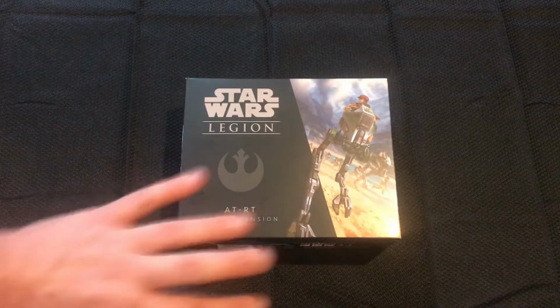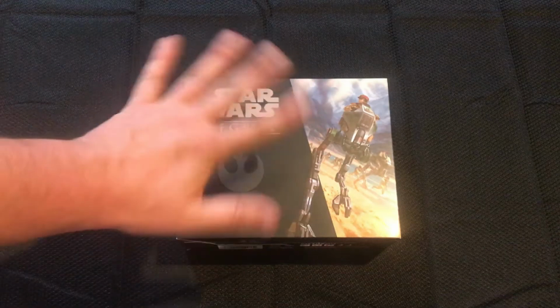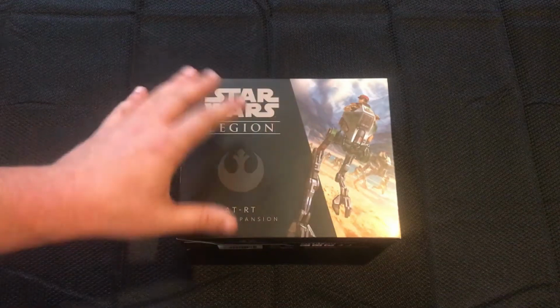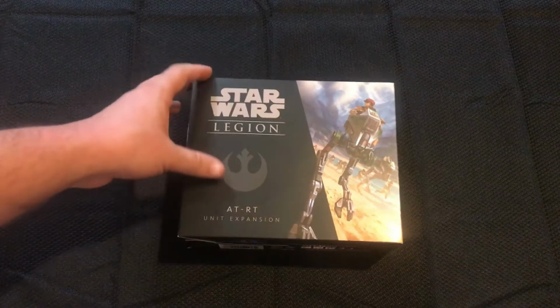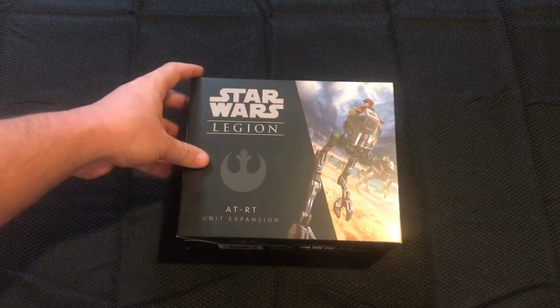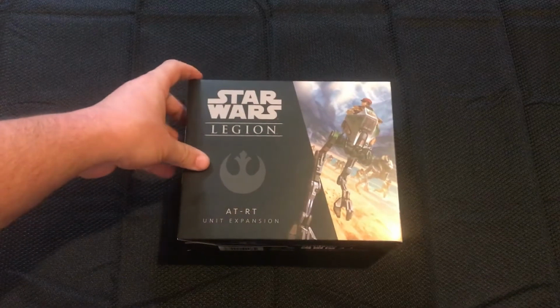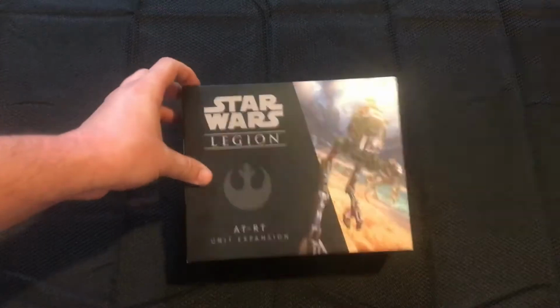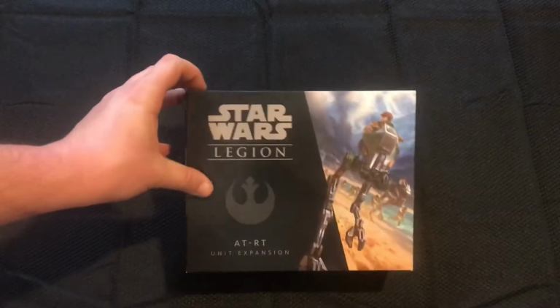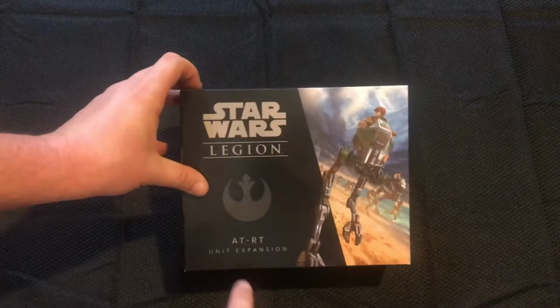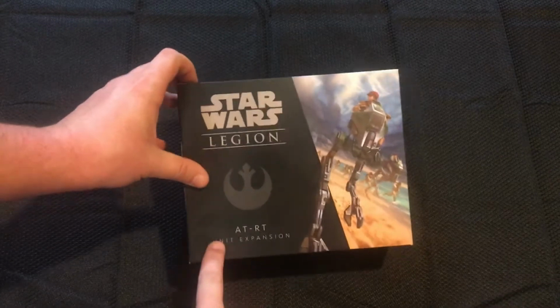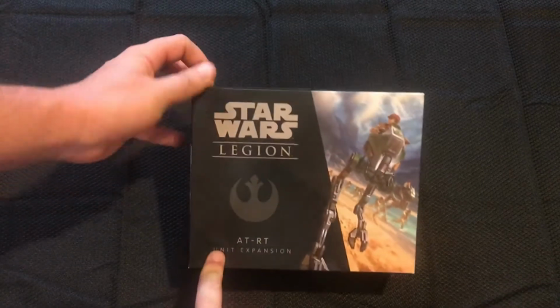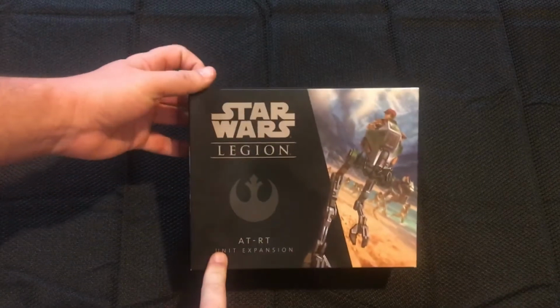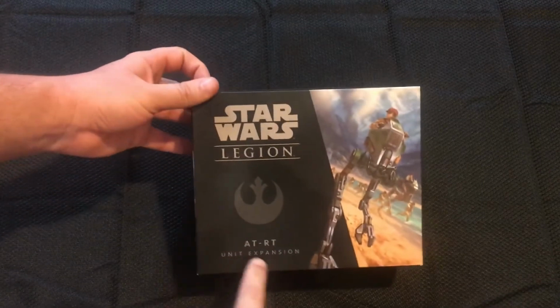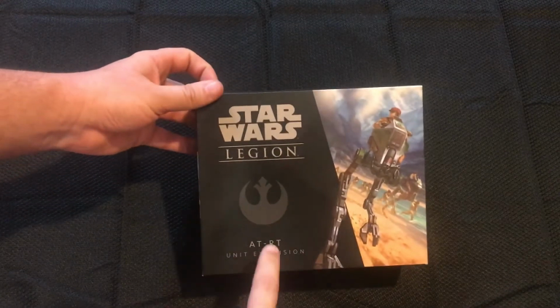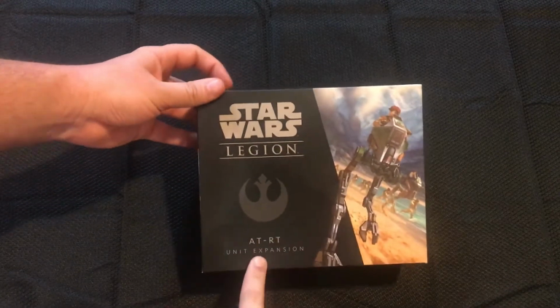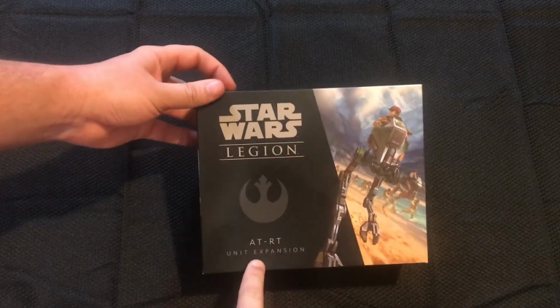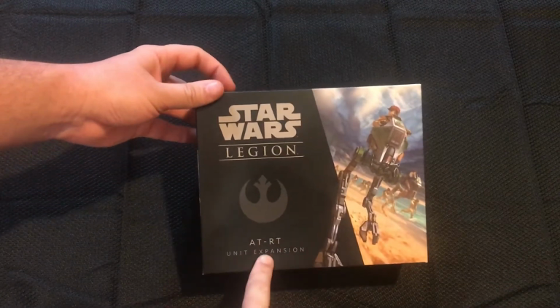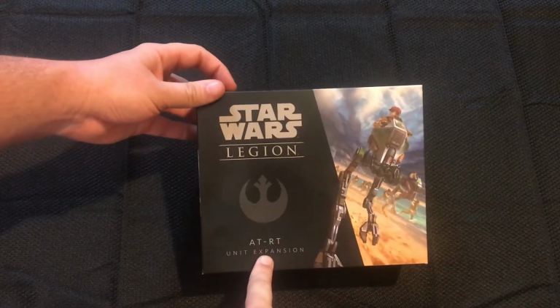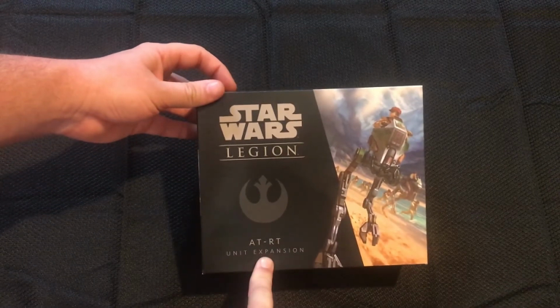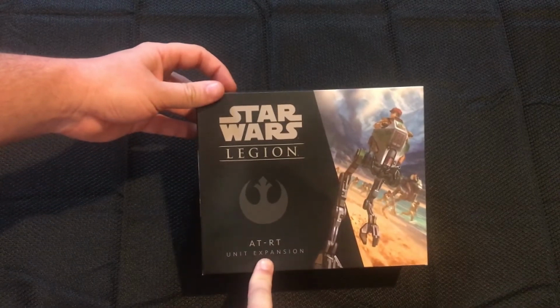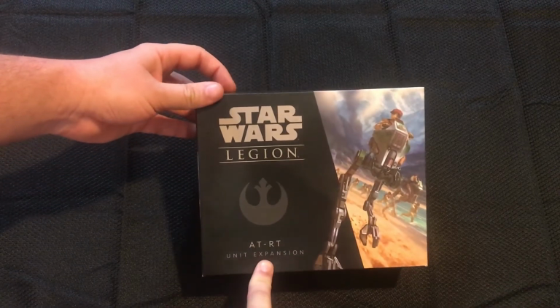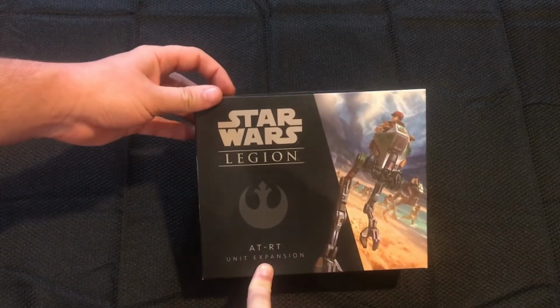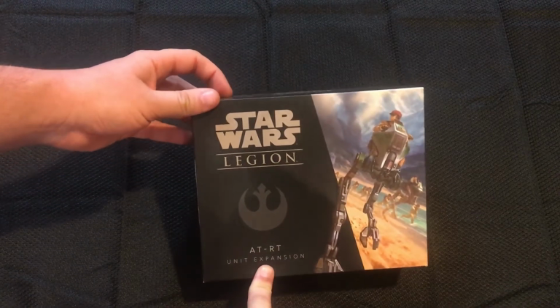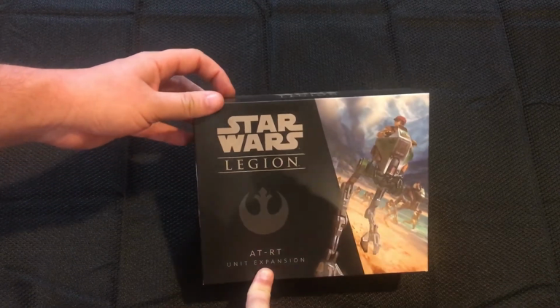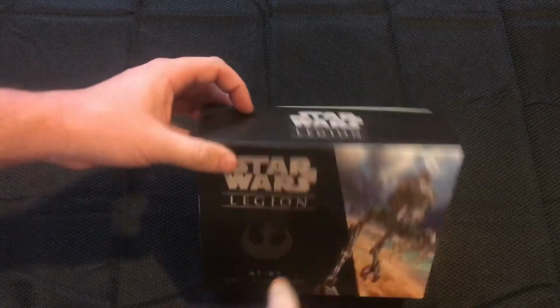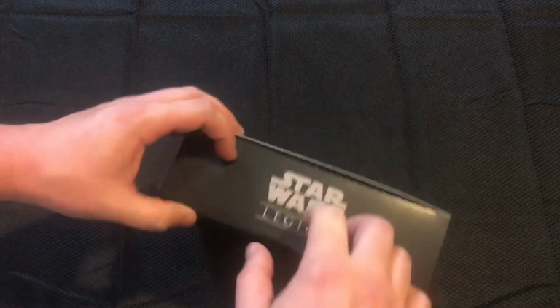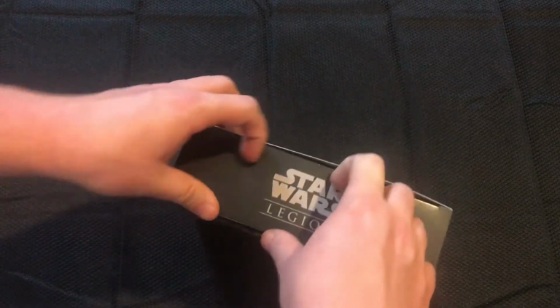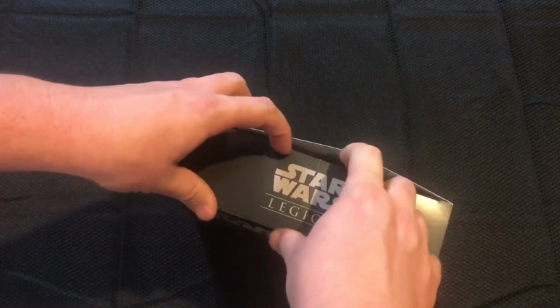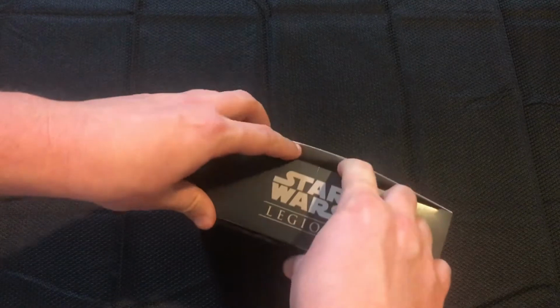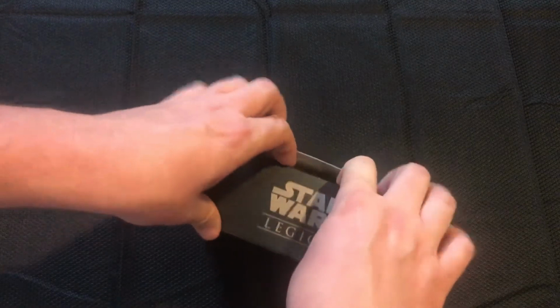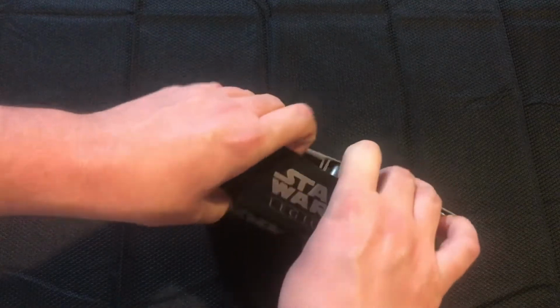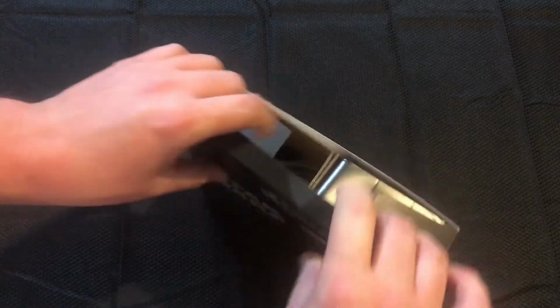Hey, Queen City Gaming fans, welcome back guys. Today we are looking at the Rebel ATRT unit expansion. And I know you're like, why are we looking at this?